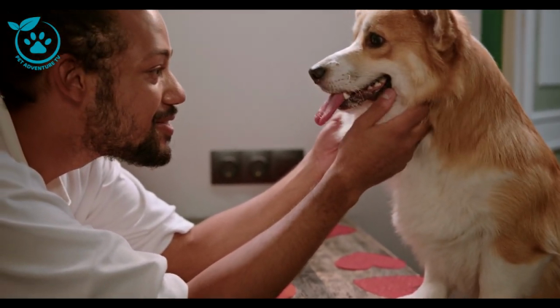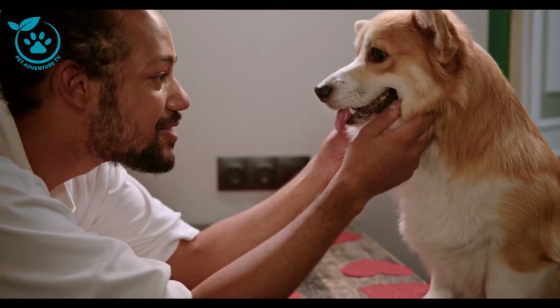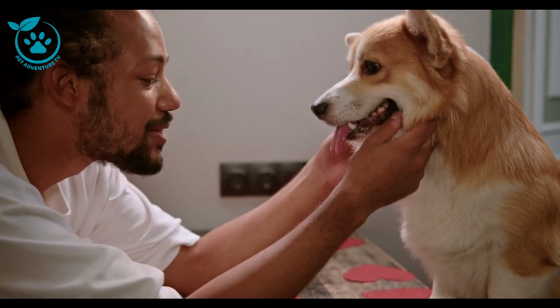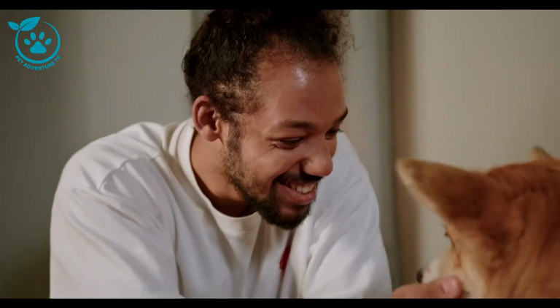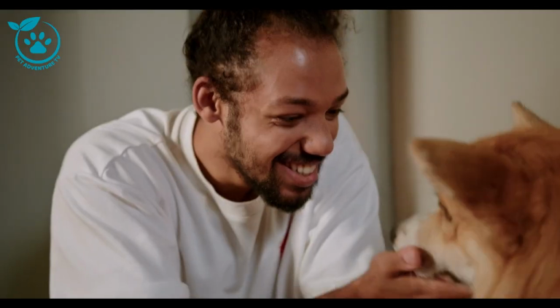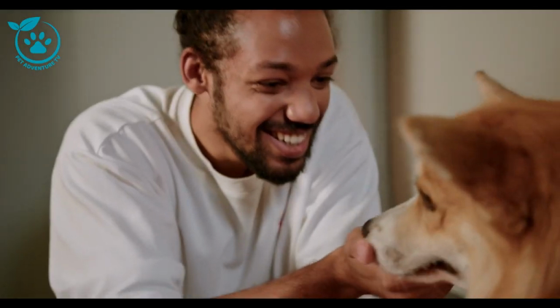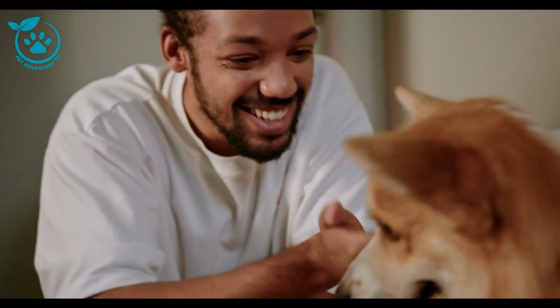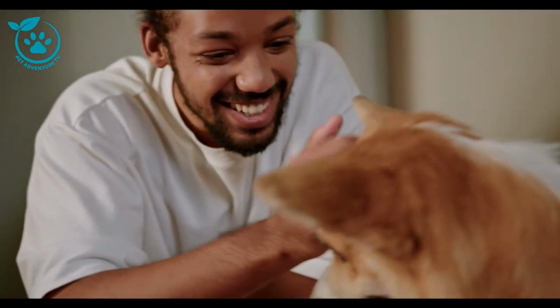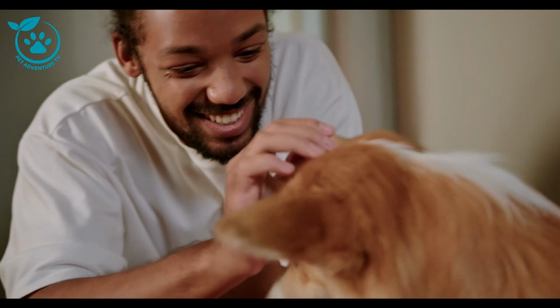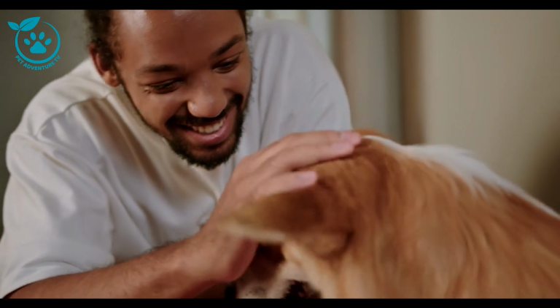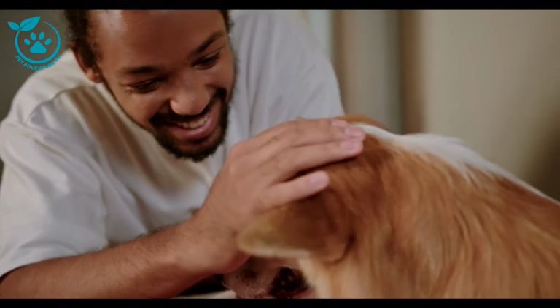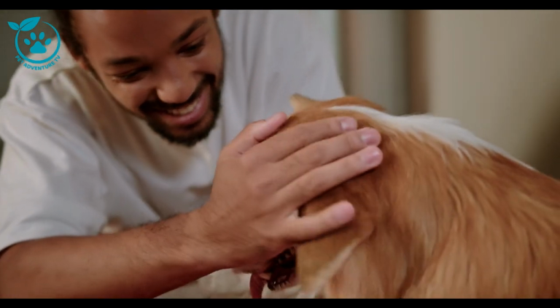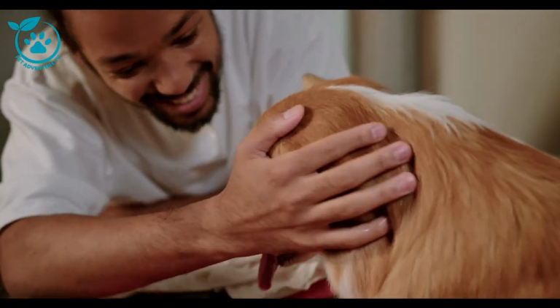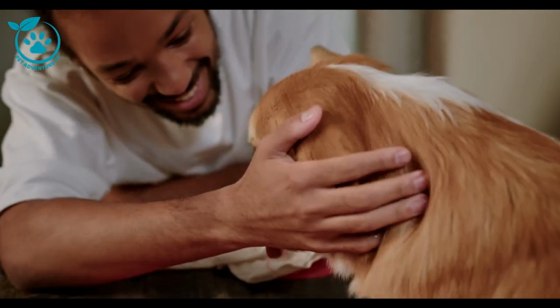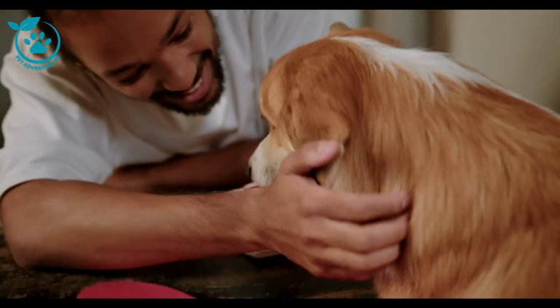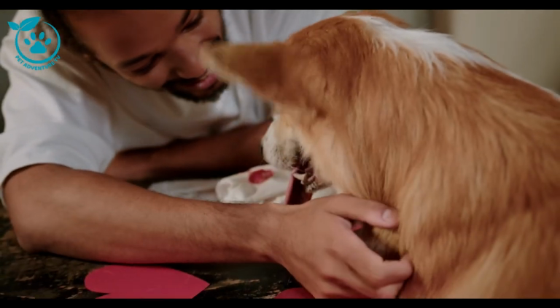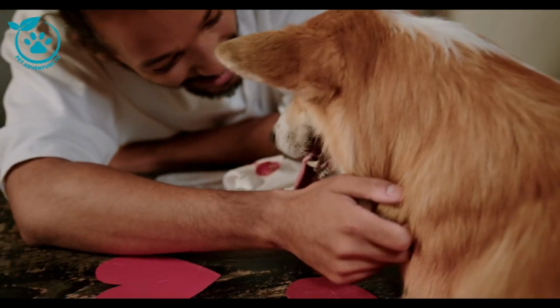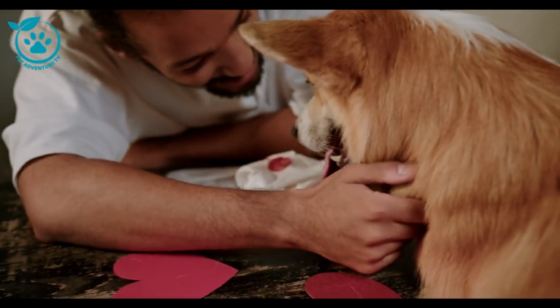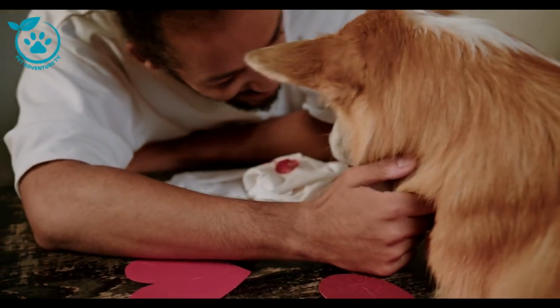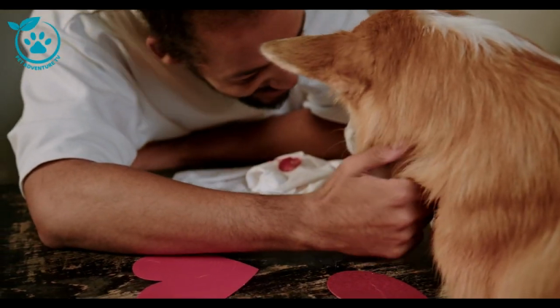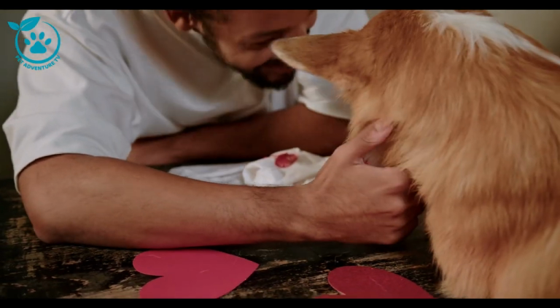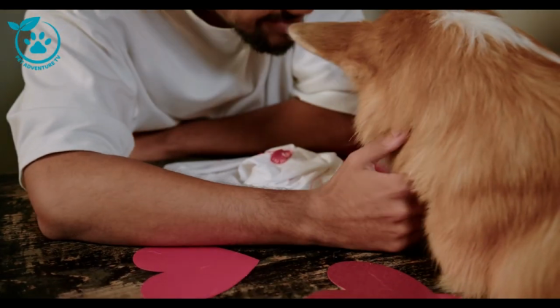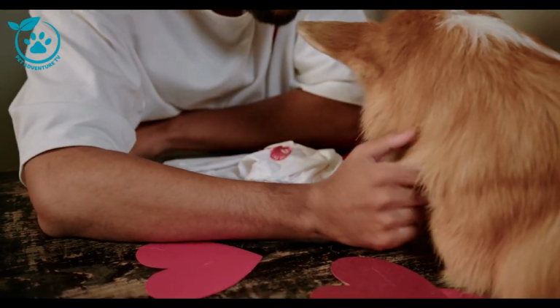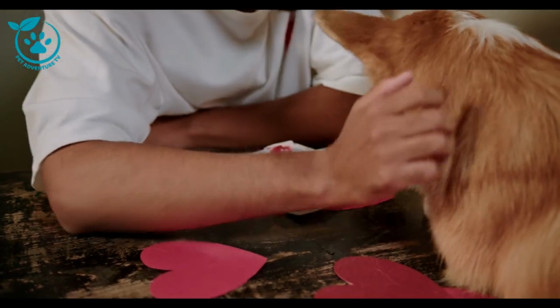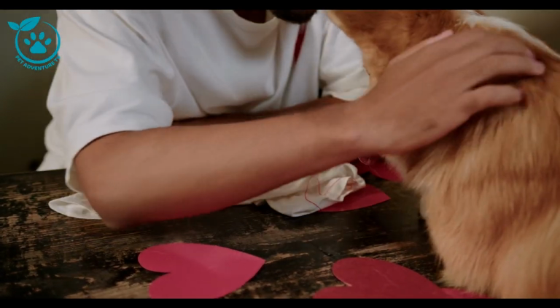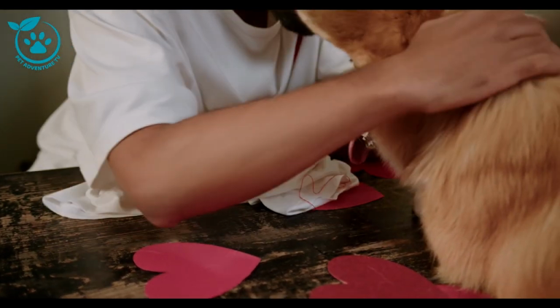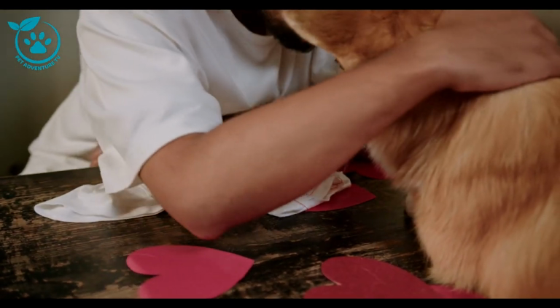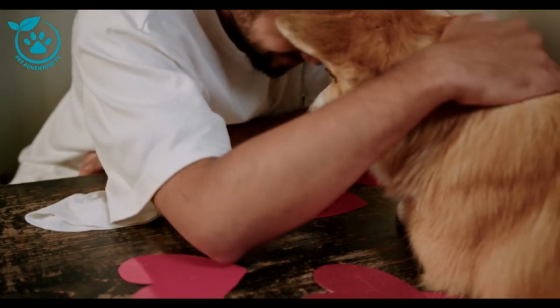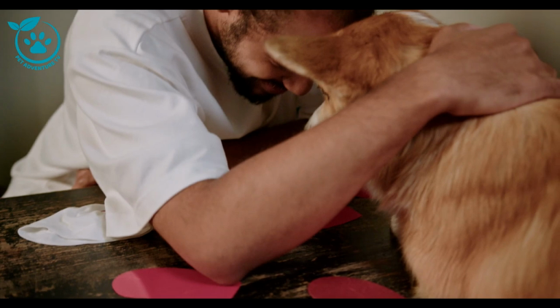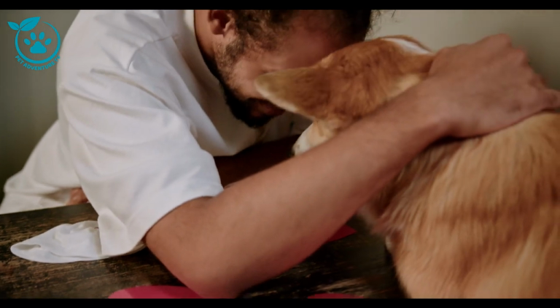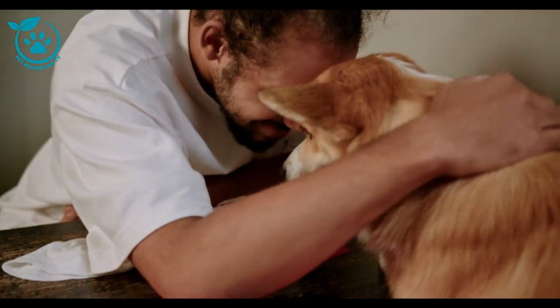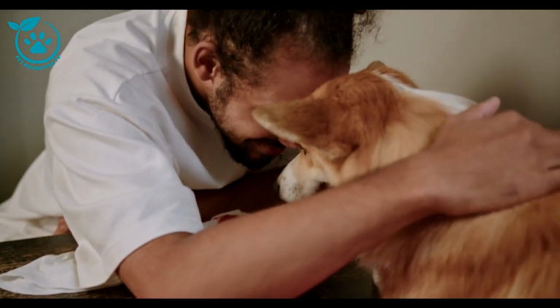Other possible causes of skinny corgis include parasites, thyroid problems, diabetes, and cancer.